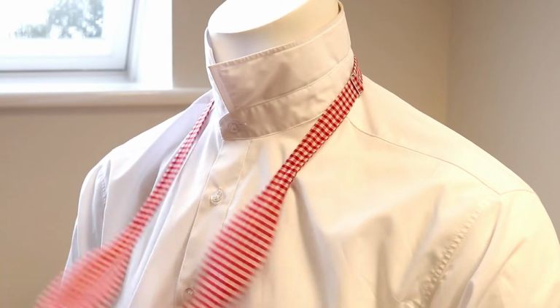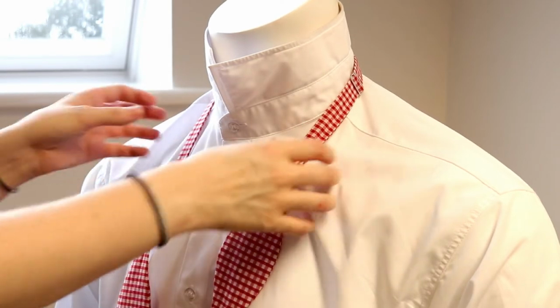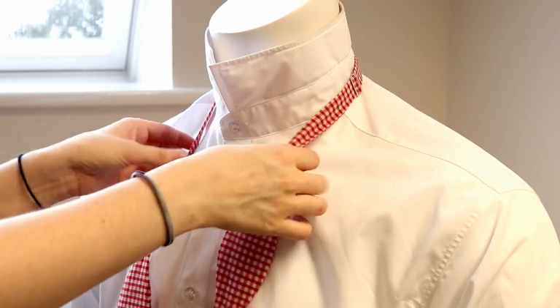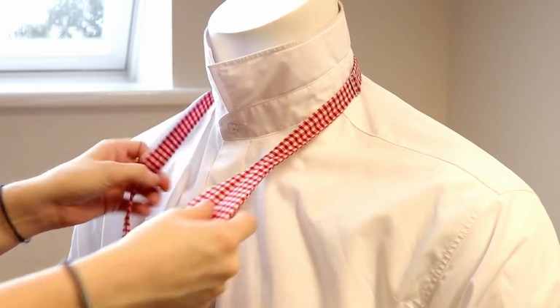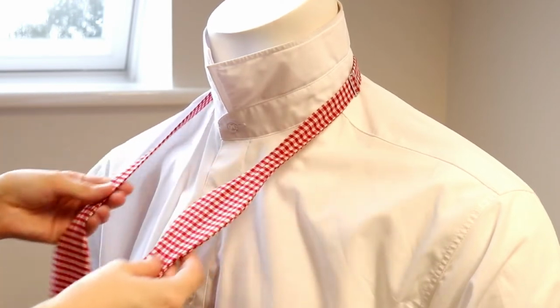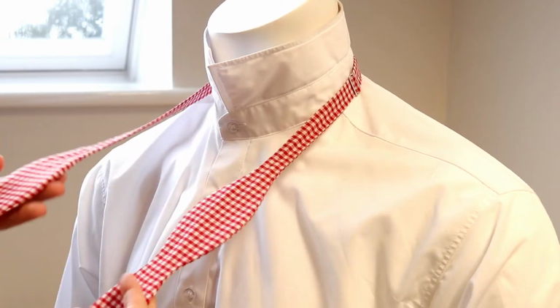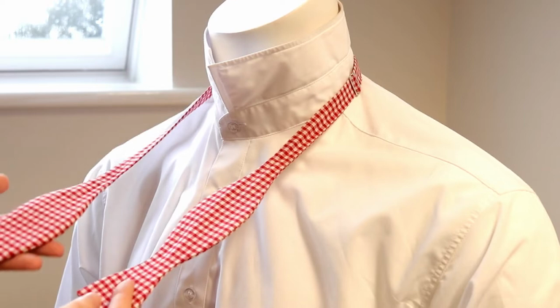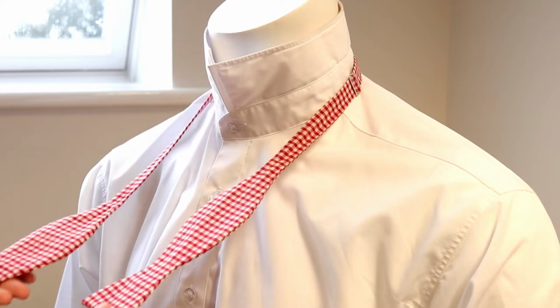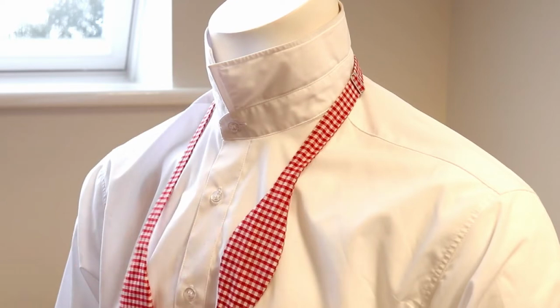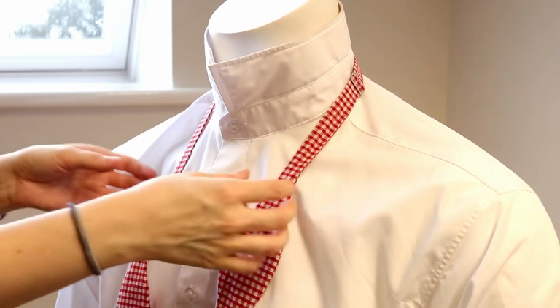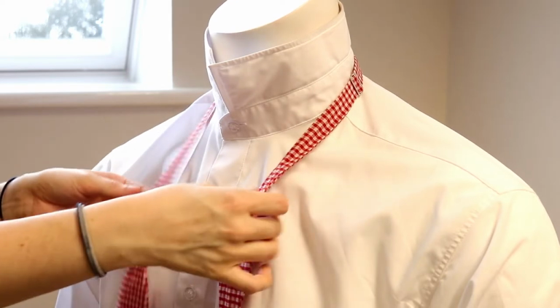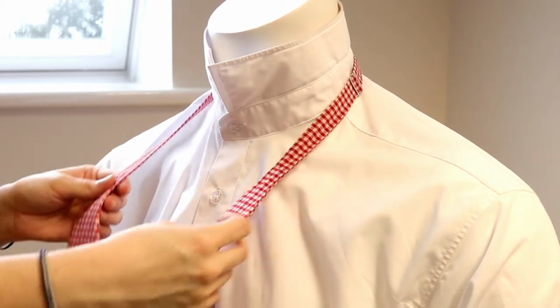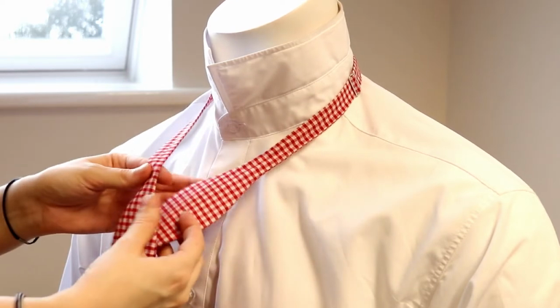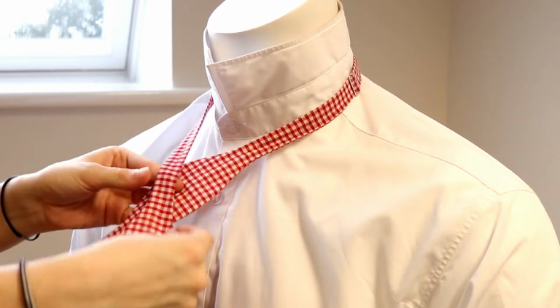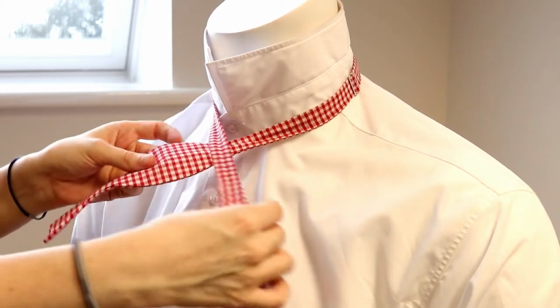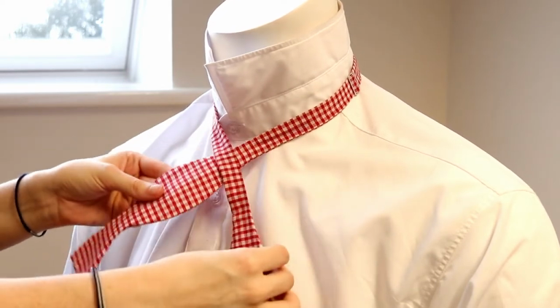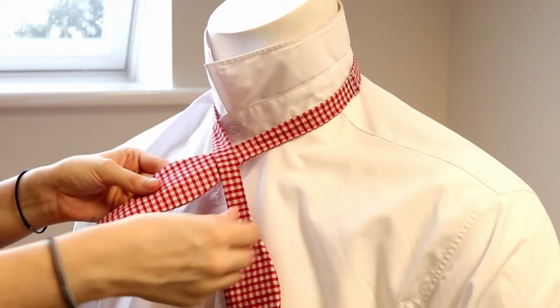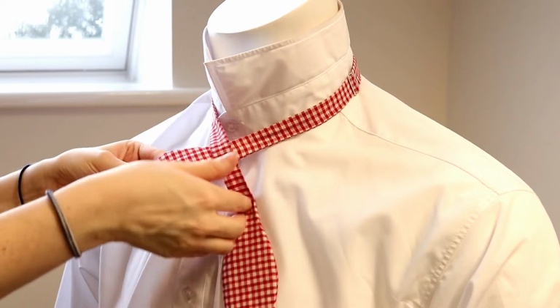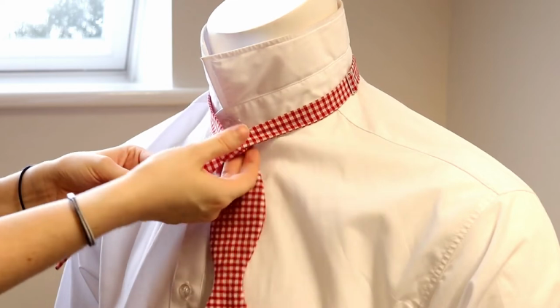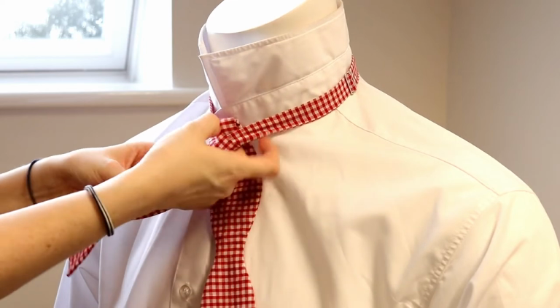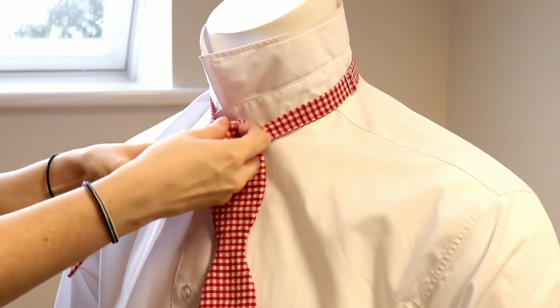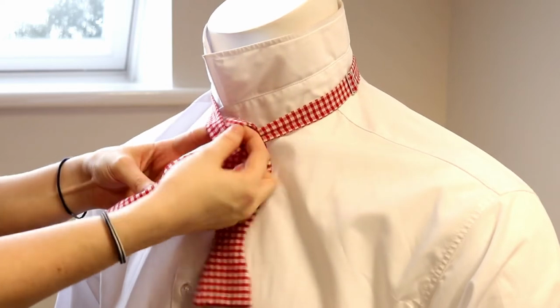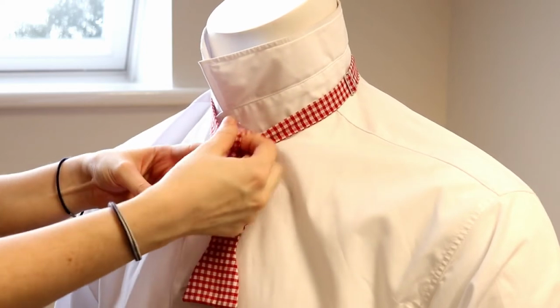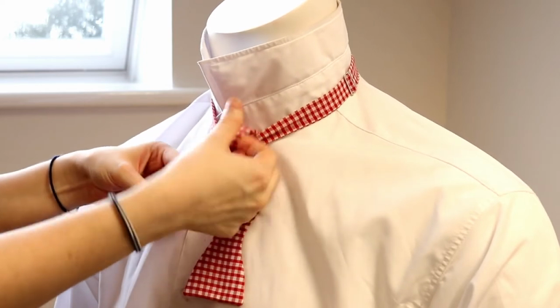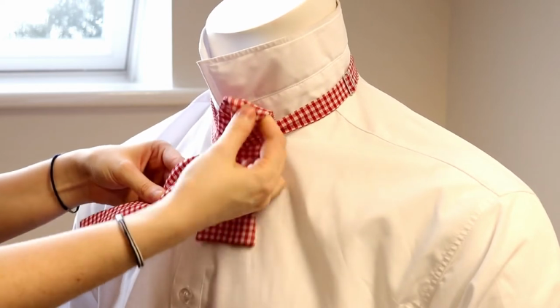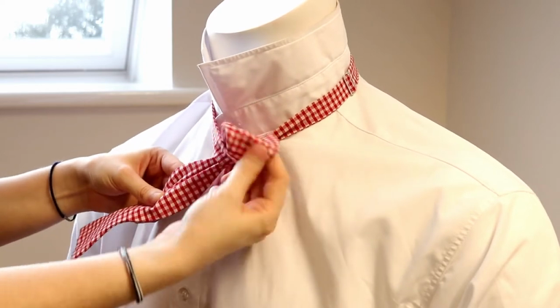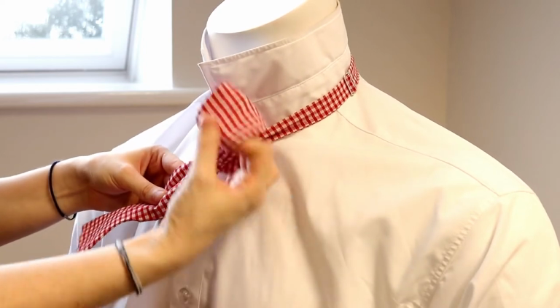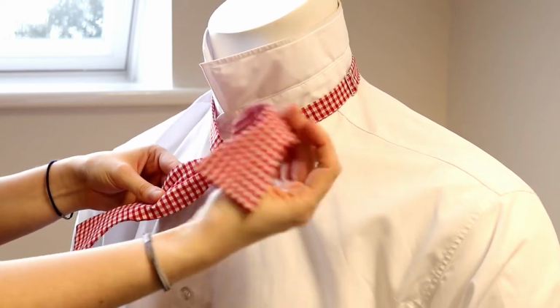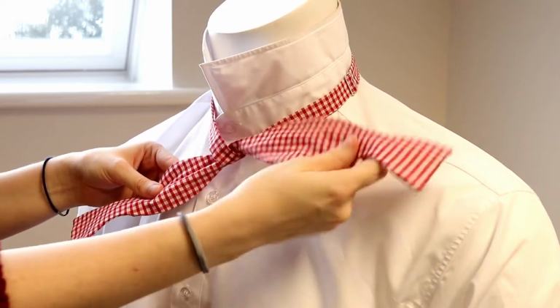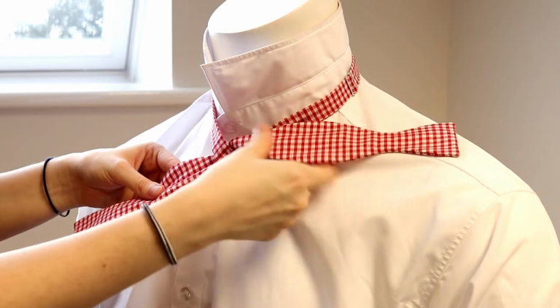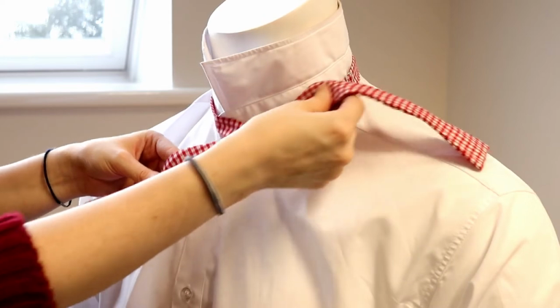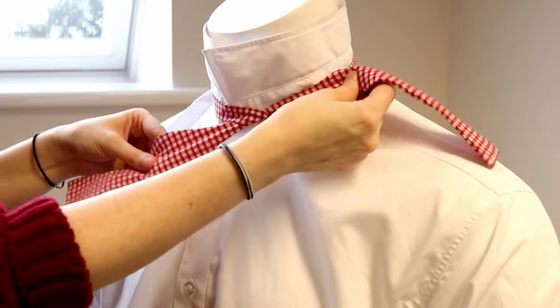Begin by adjusting the bowtie so you have one end slightly longer than the other. Bring the longer end of the bowtie over the shorter end and under, and pull it into a knot.